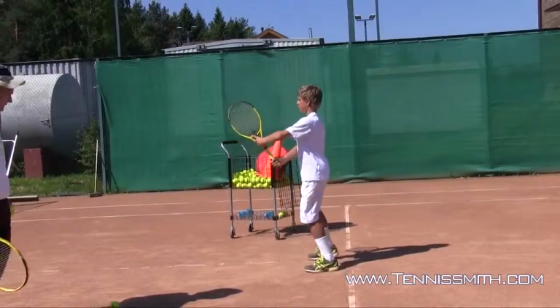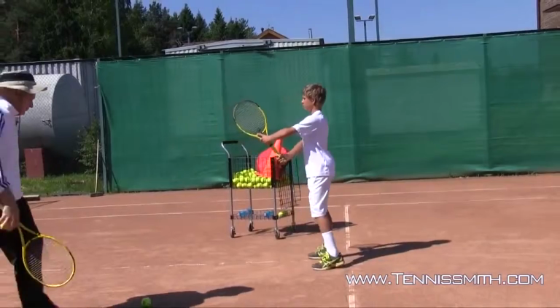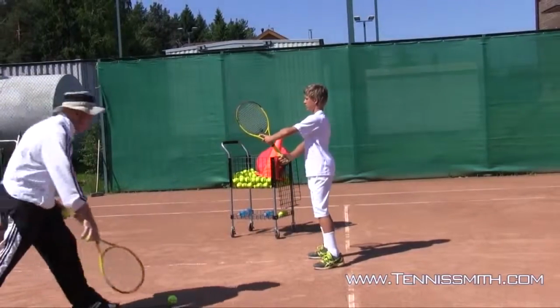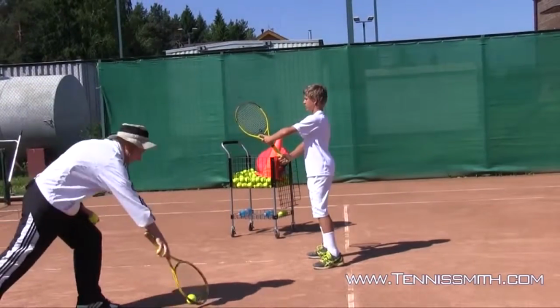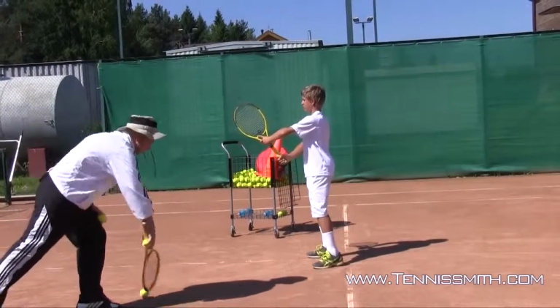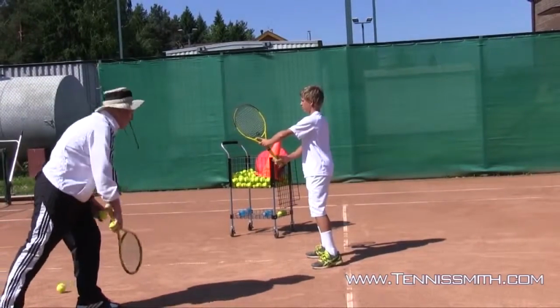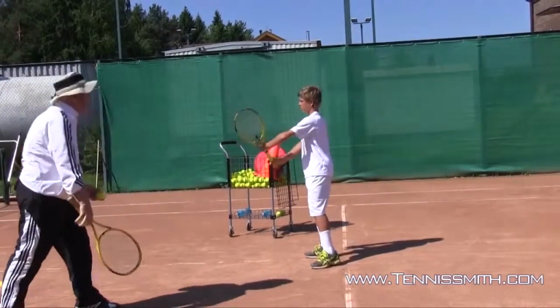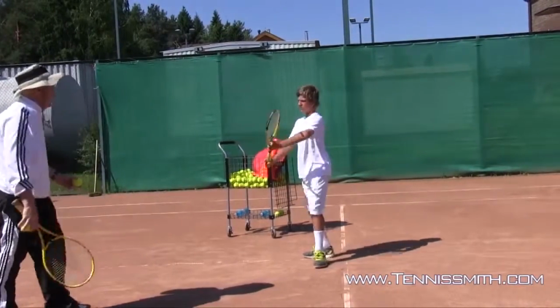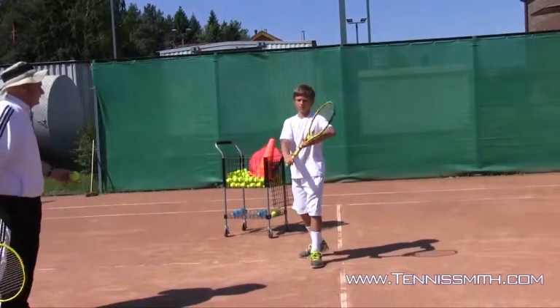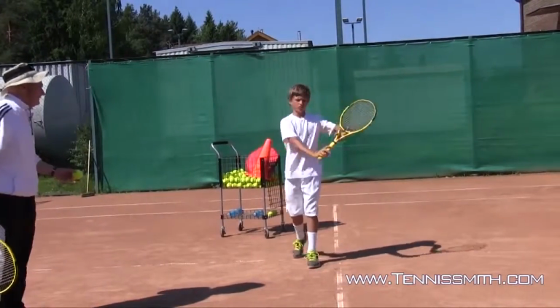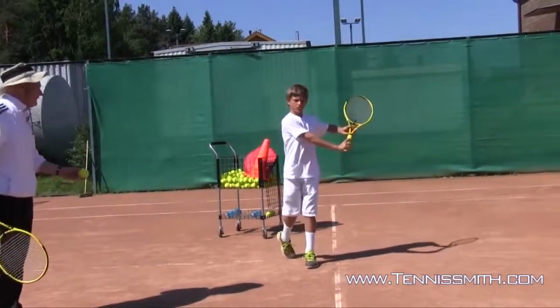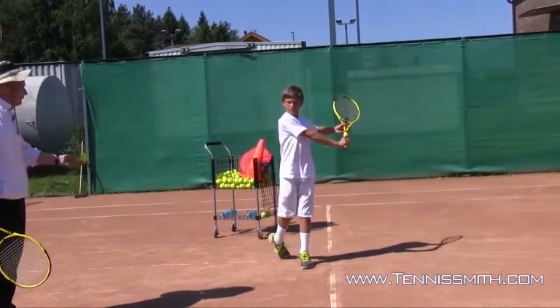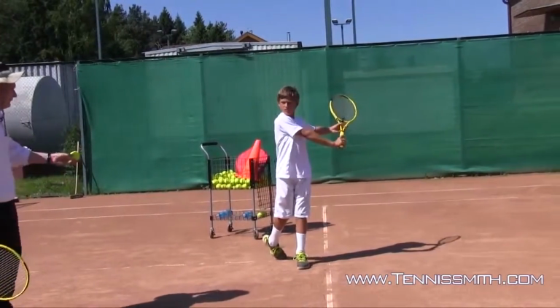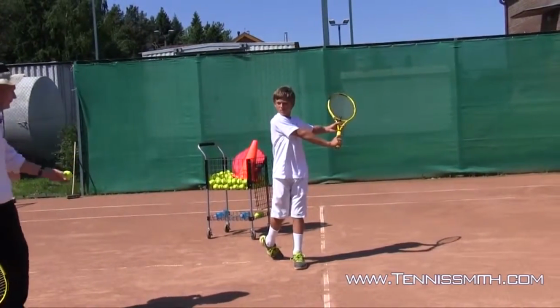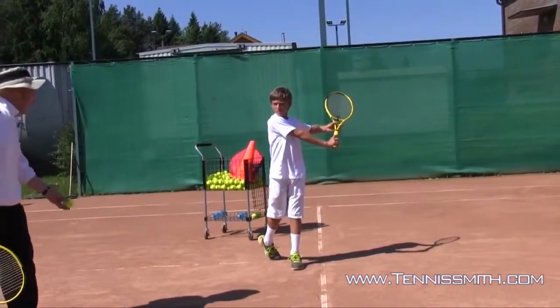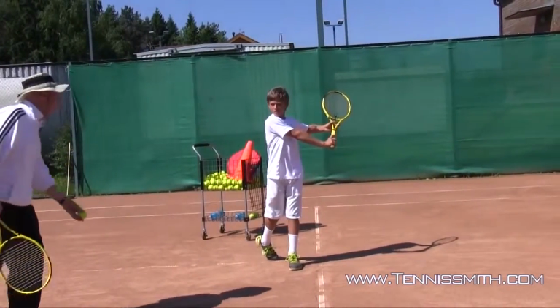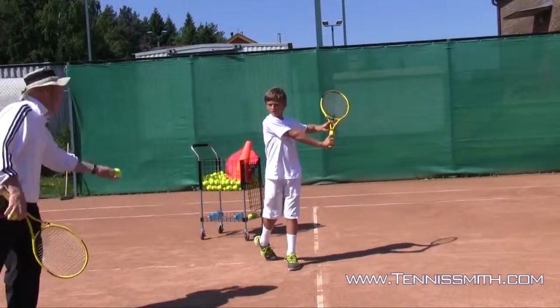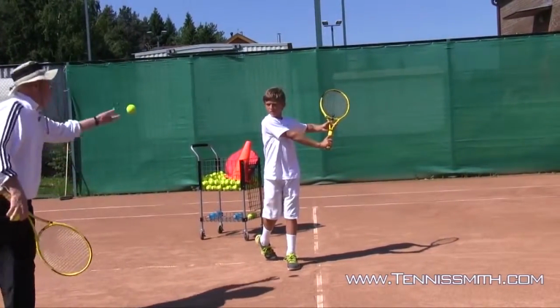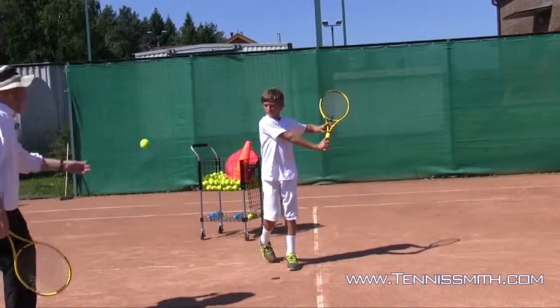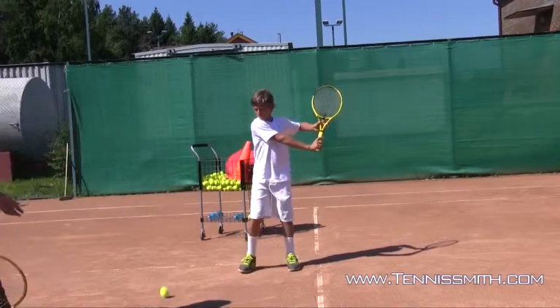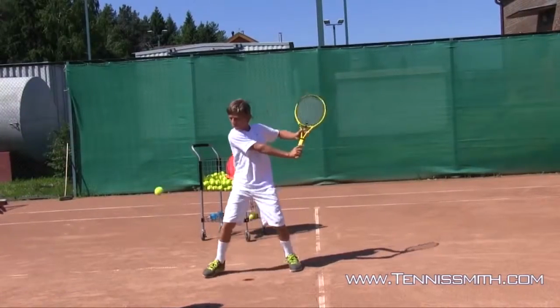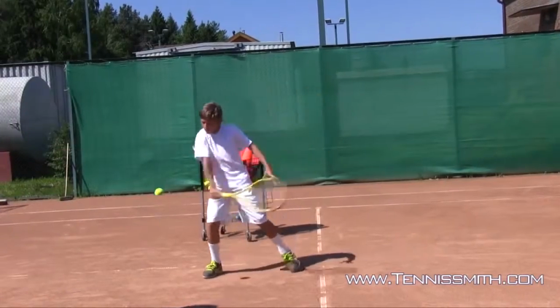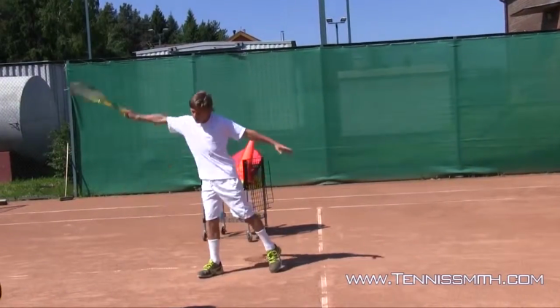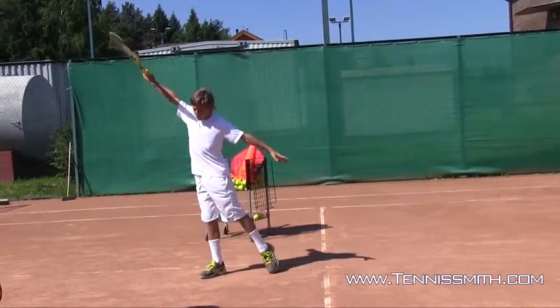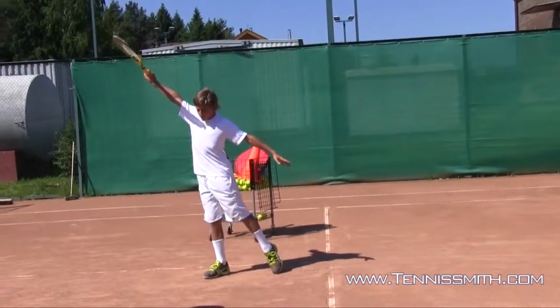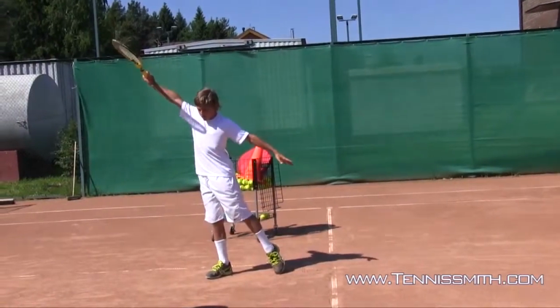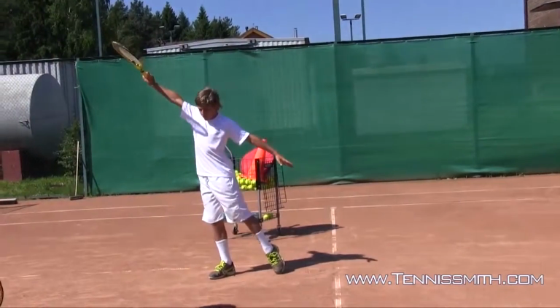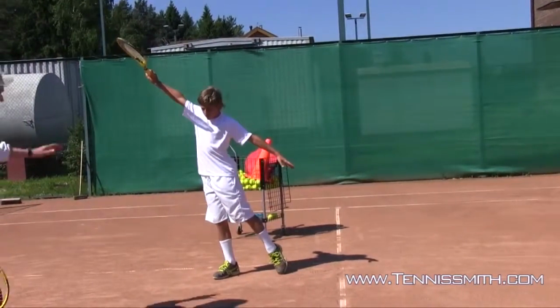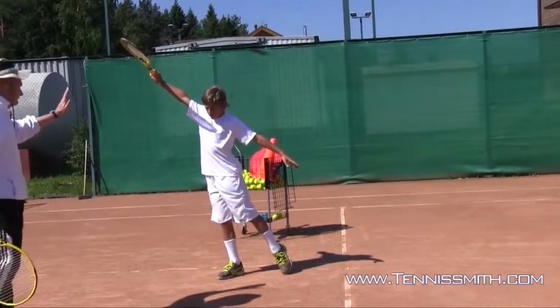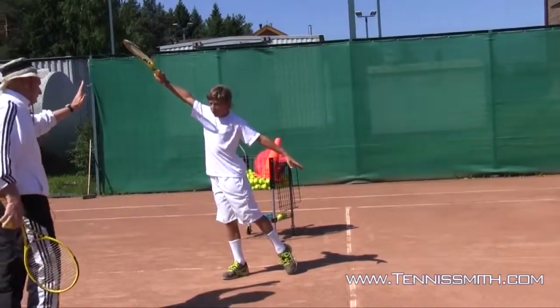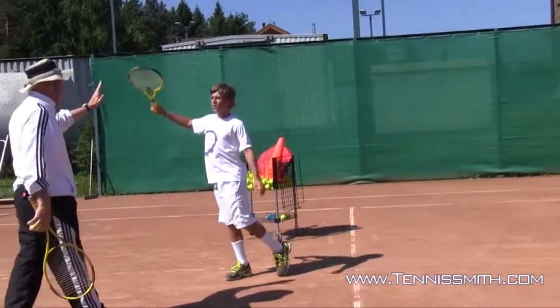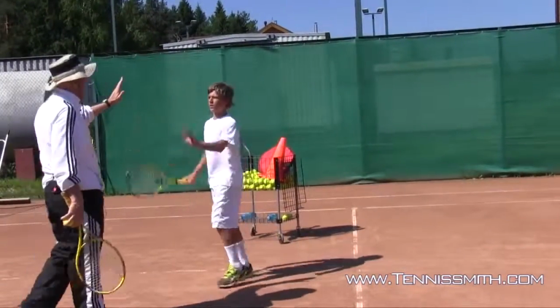One more time: he's going to turn, change the grip, lead in with the bottom edge of the racket, stay on balance — give me the high five. Great job.